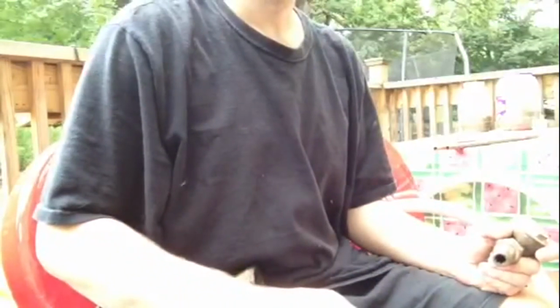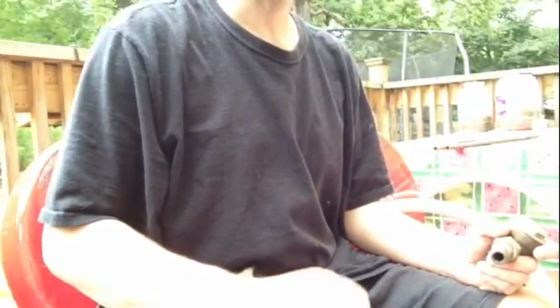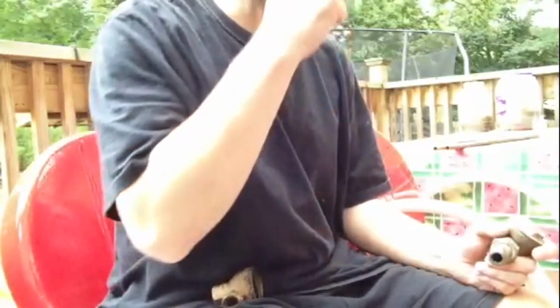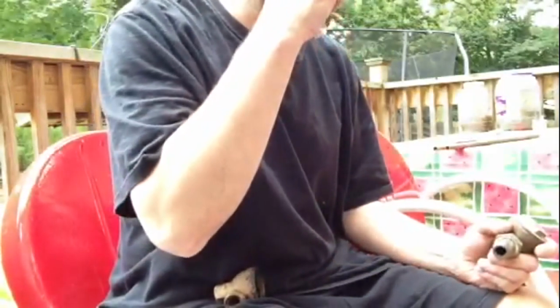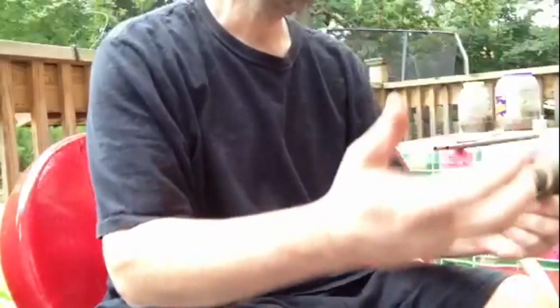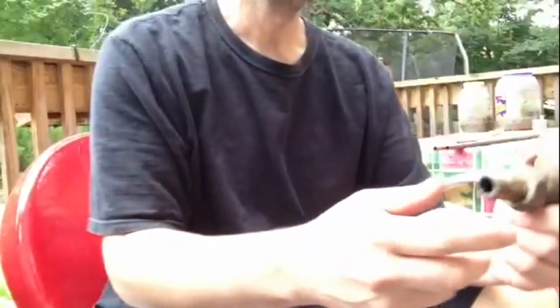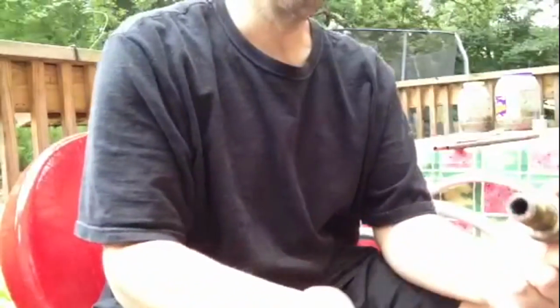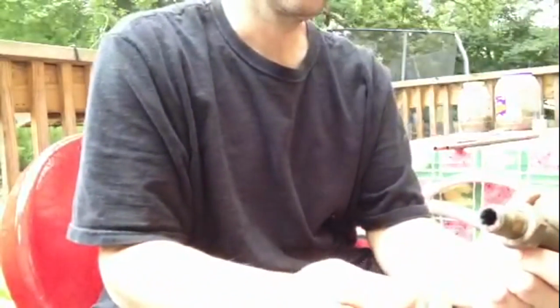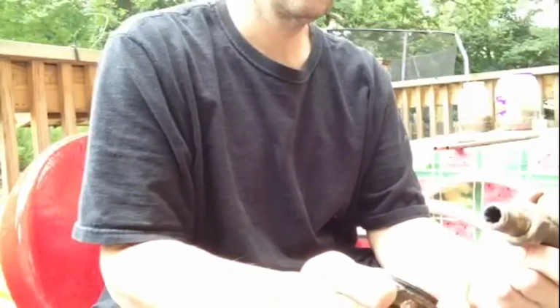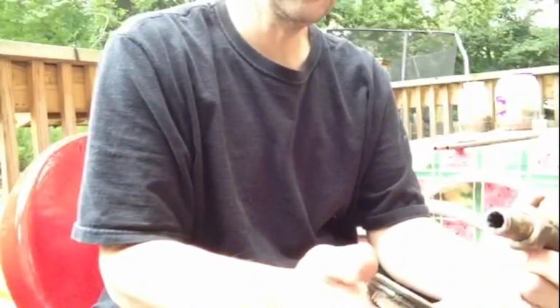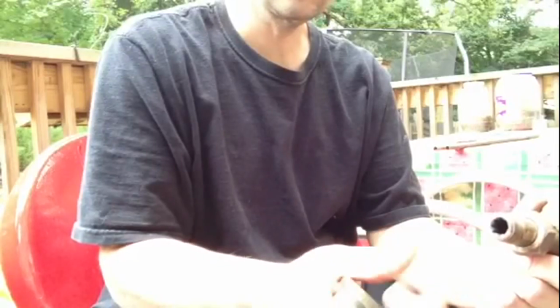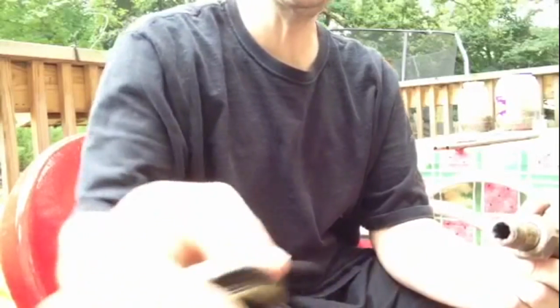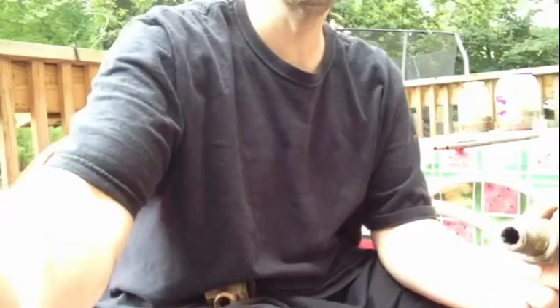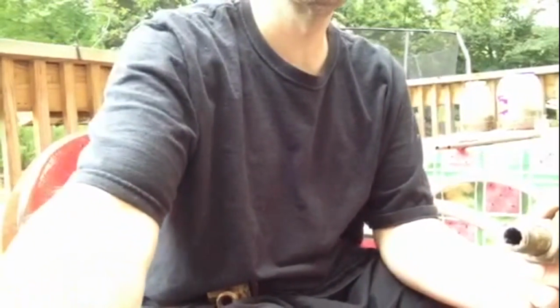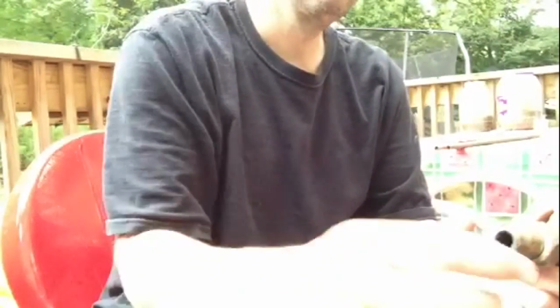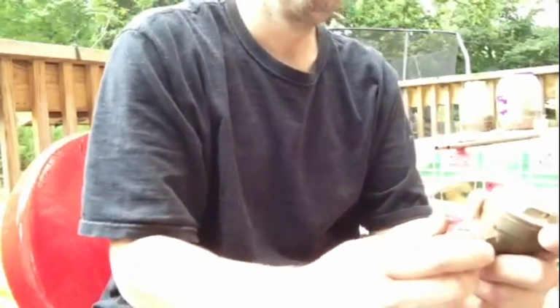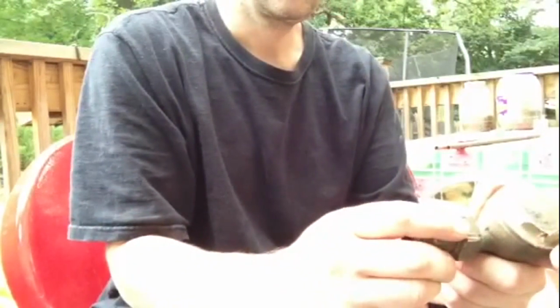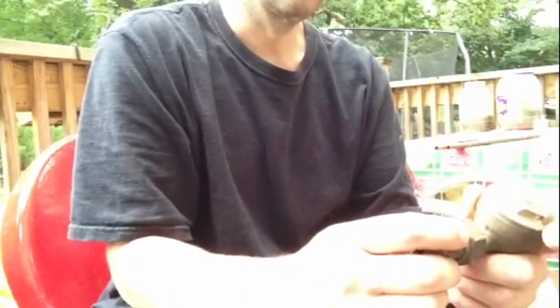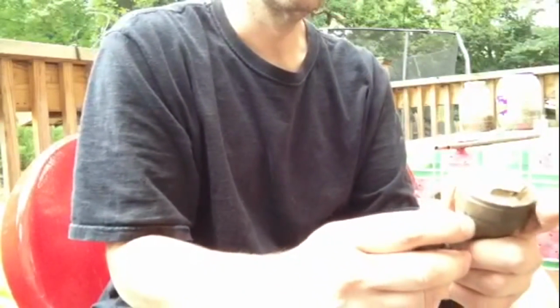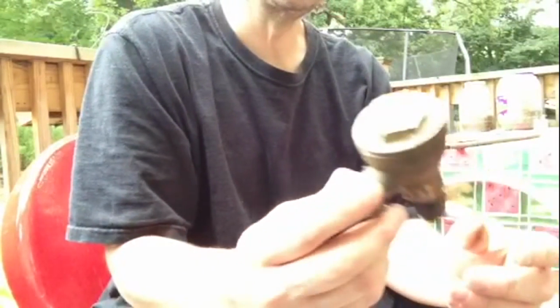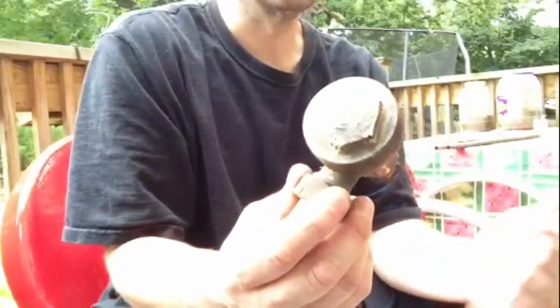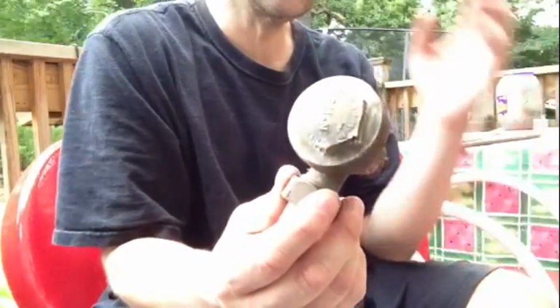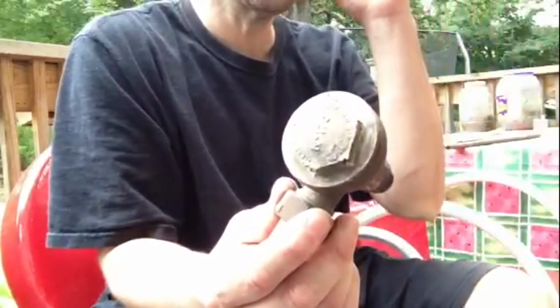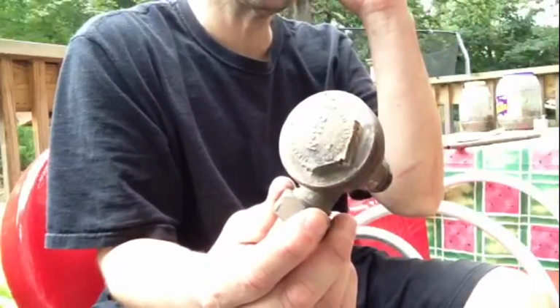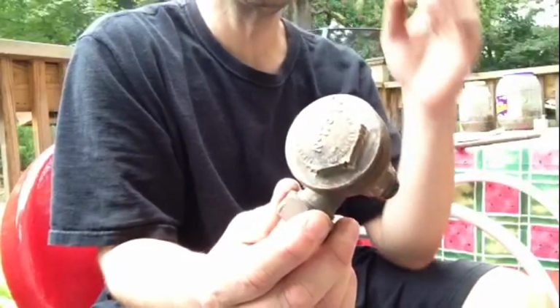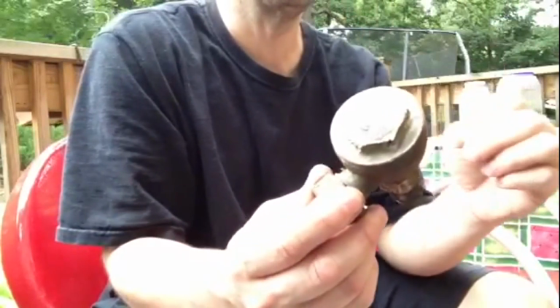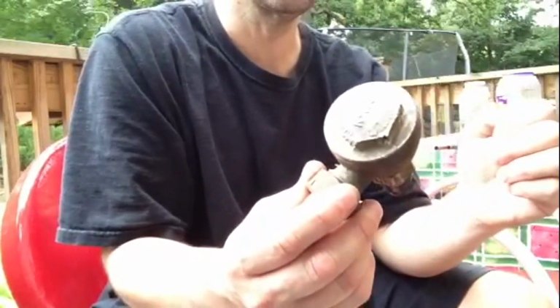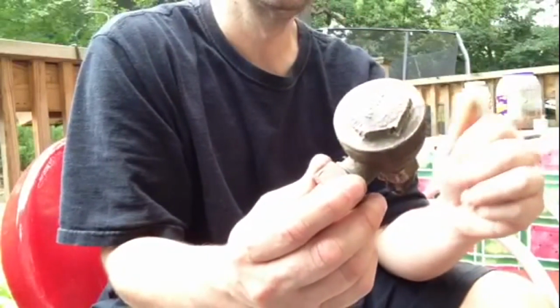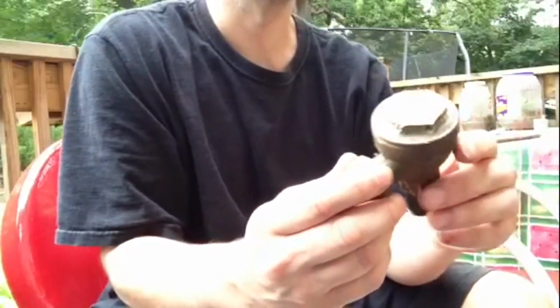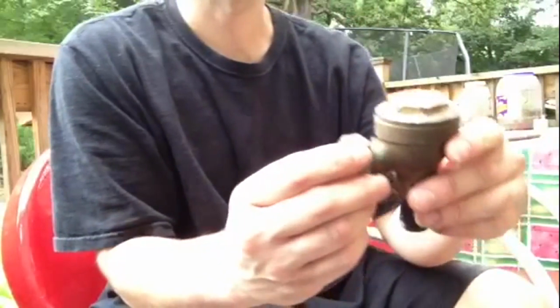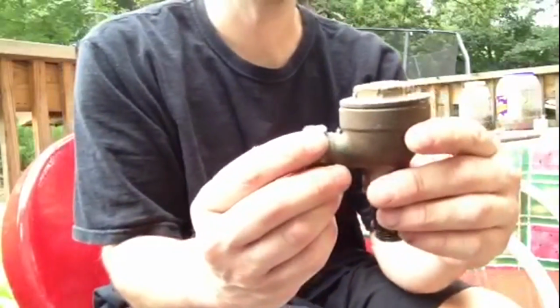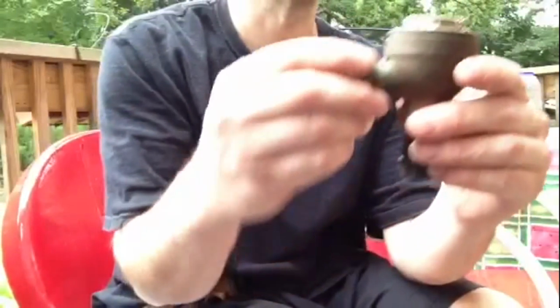I'm going to show you basically what you need to know when you're changing over a steam system to a hot water heating system.